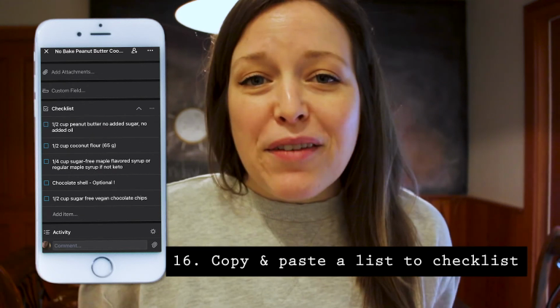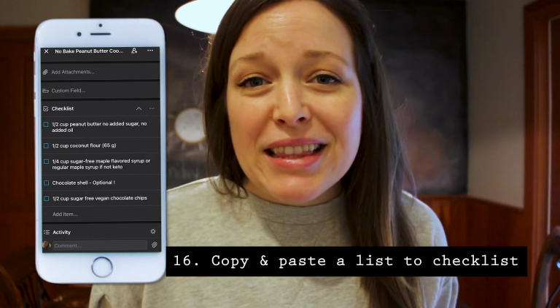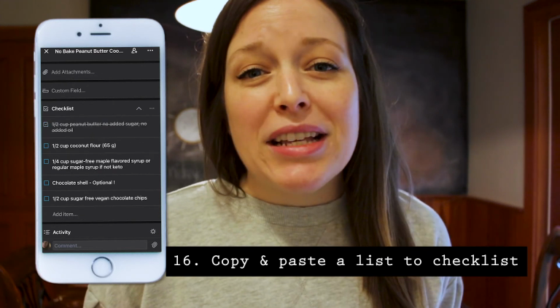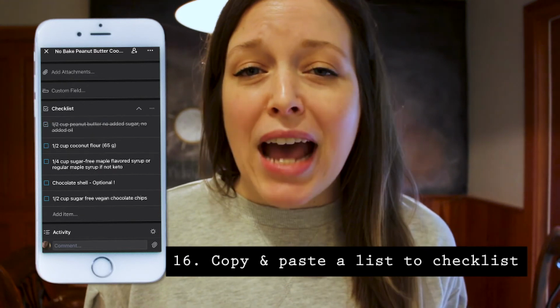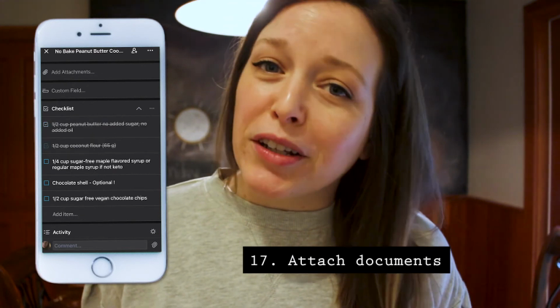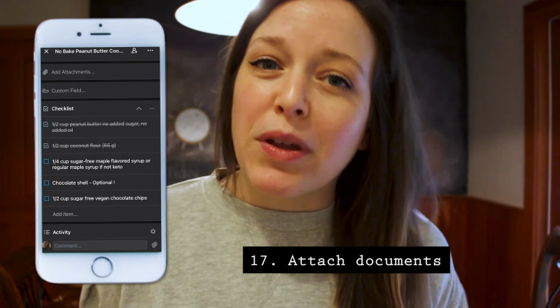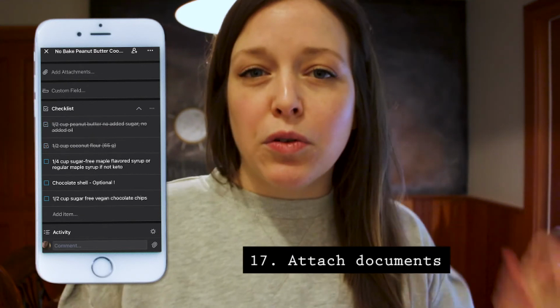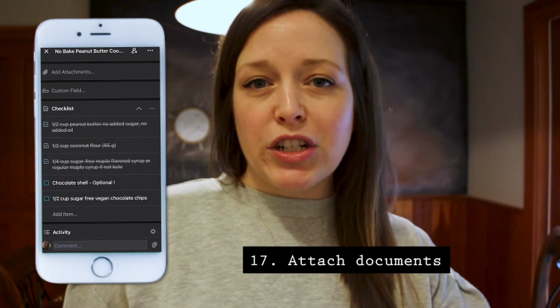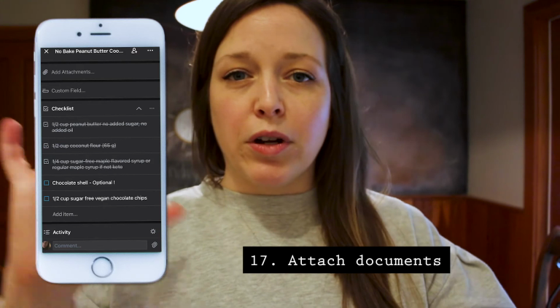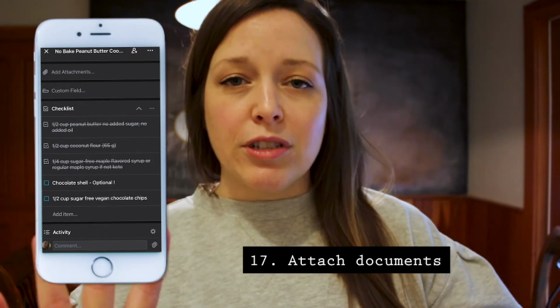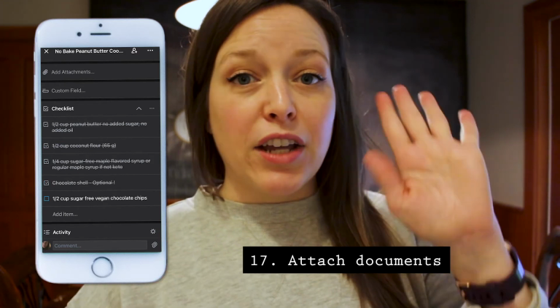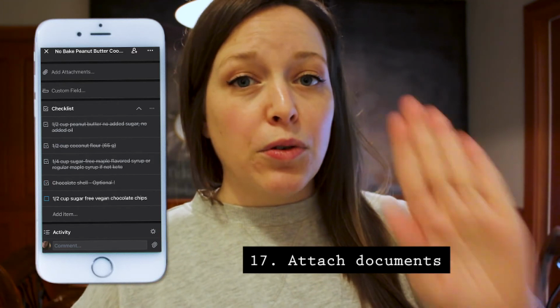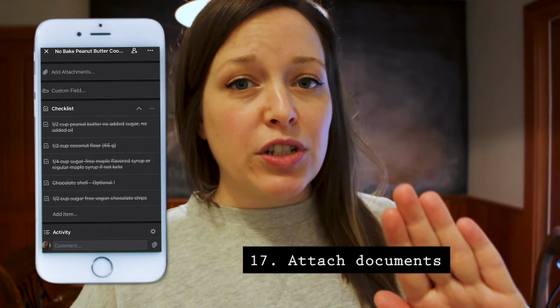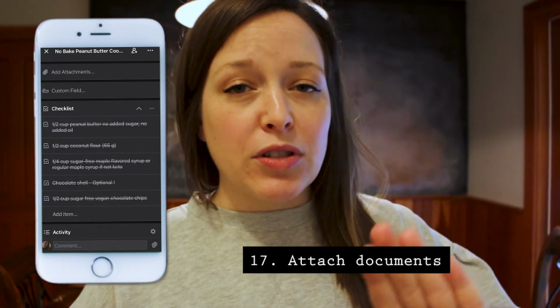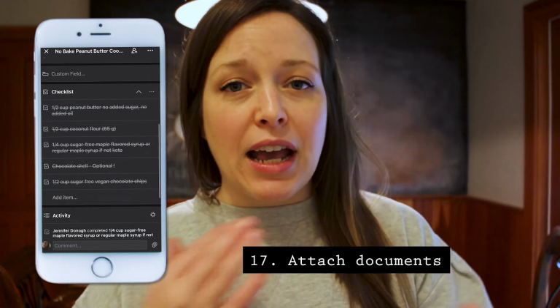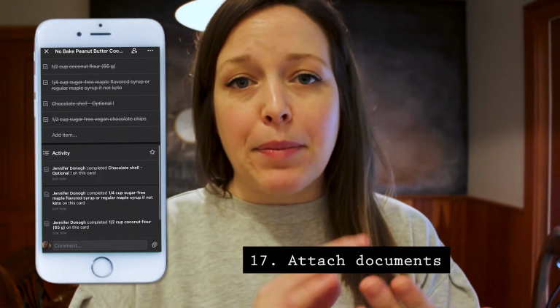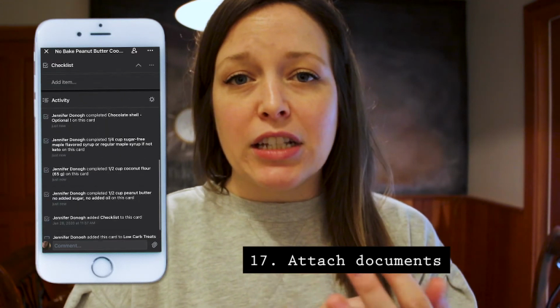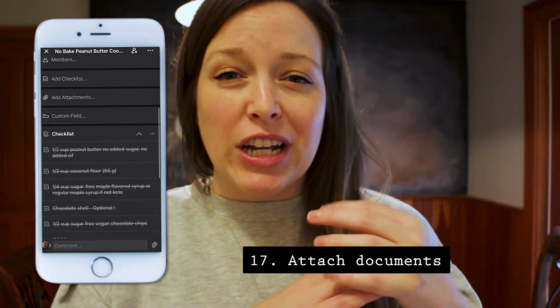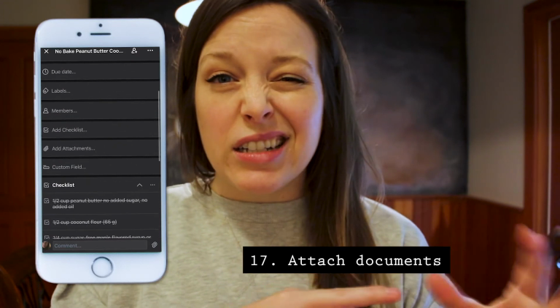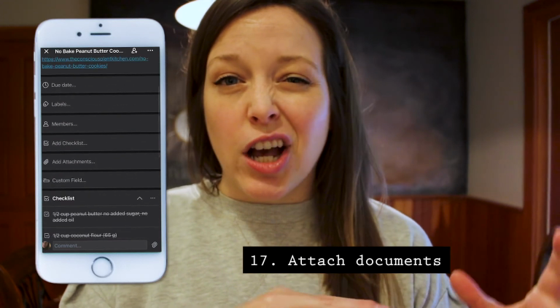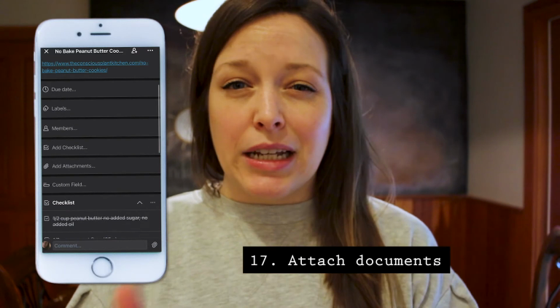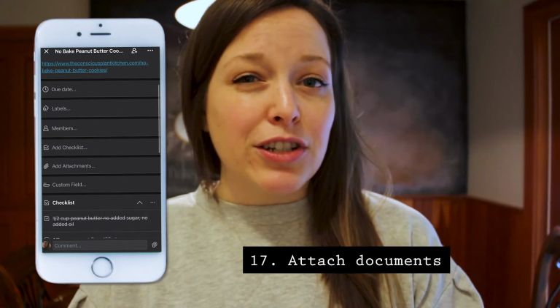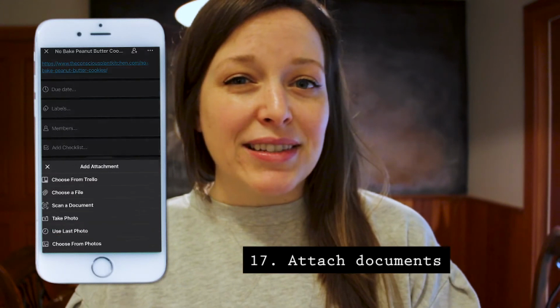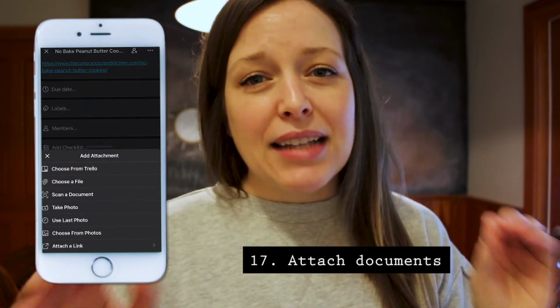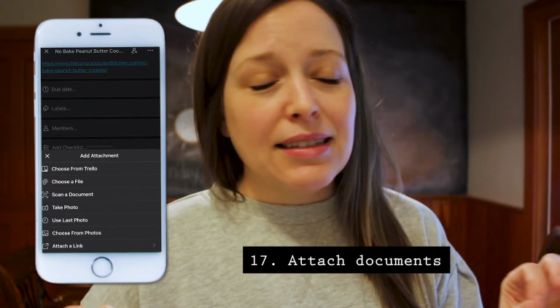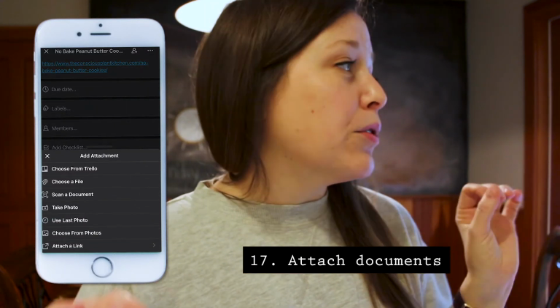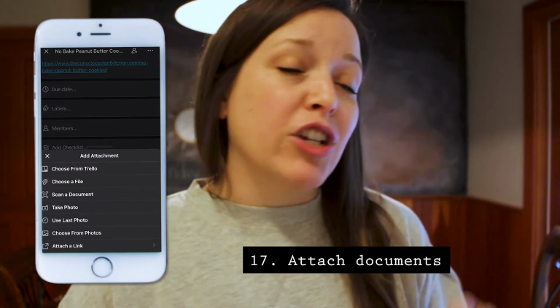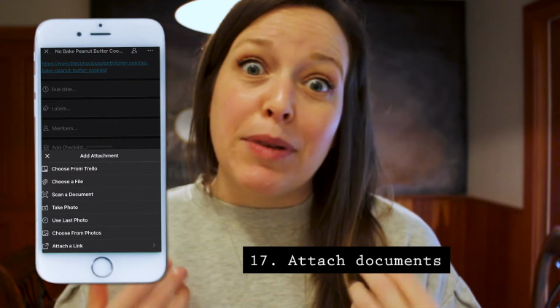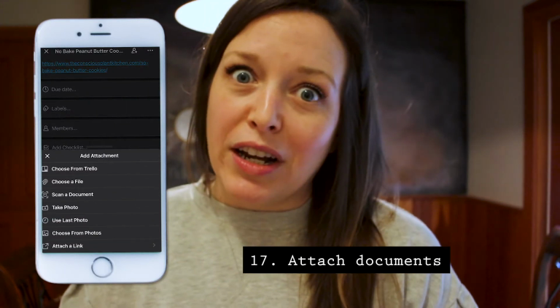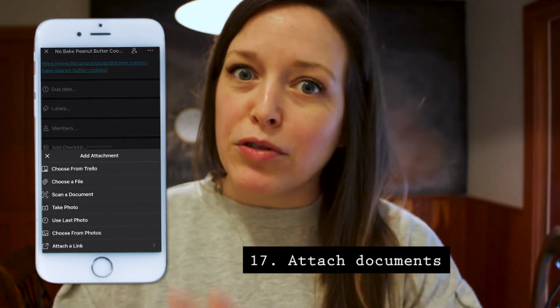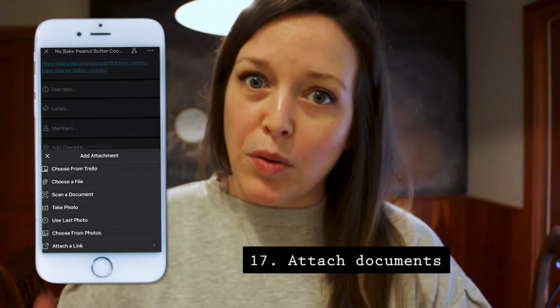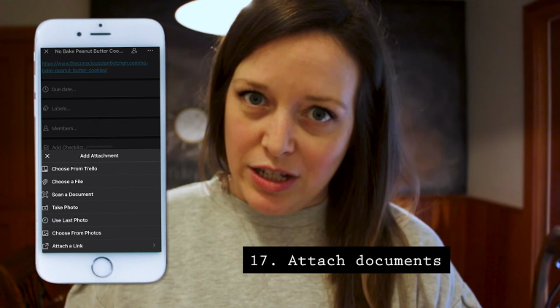My 17th tip is to attach documents — whether it's a Google spreadsheet or a Google doc. I use Google spreadsheets most often. I have my budget in a spreadsheet and I'll attach it onto my daily gratitude list. It makes accessing Google spreadsheets especially on an iPhone so much easier.